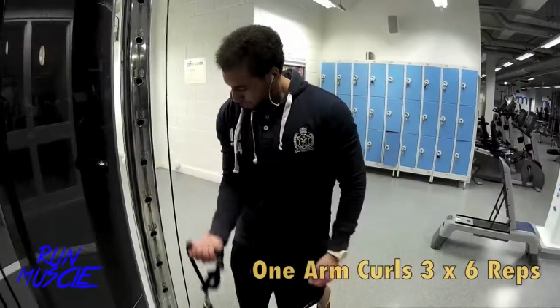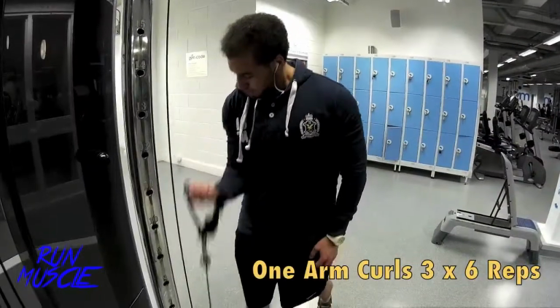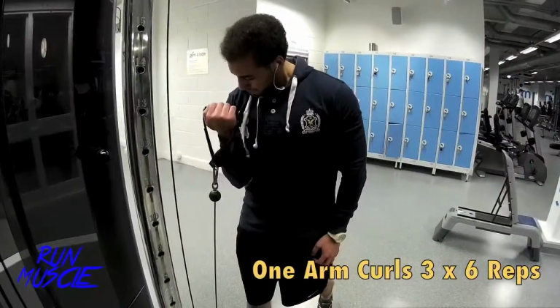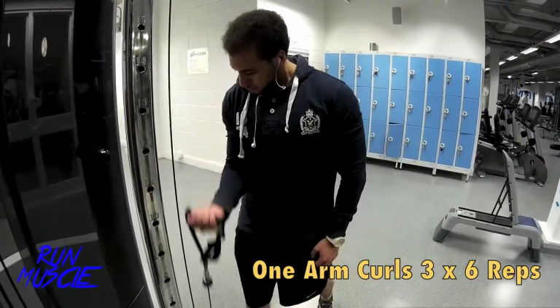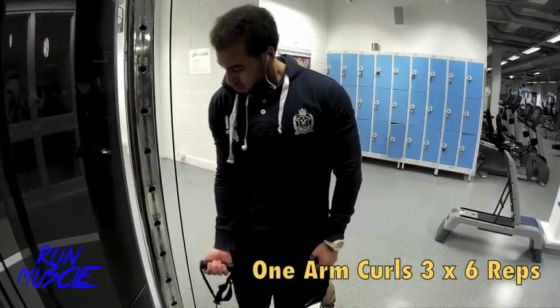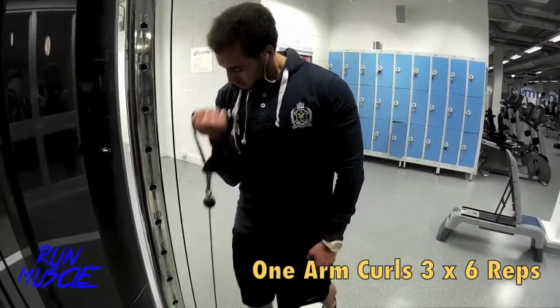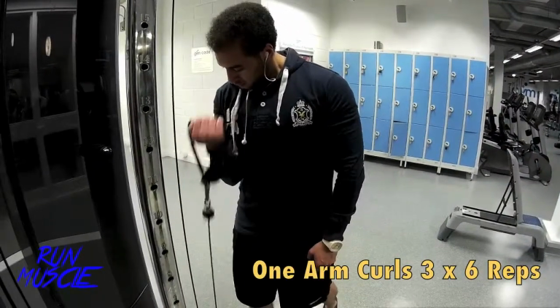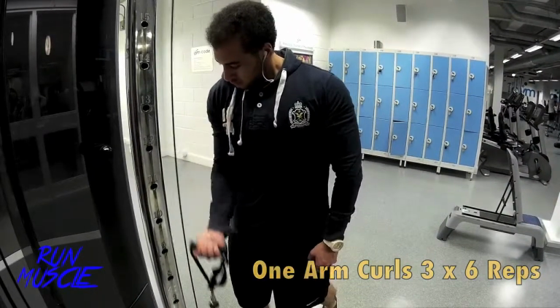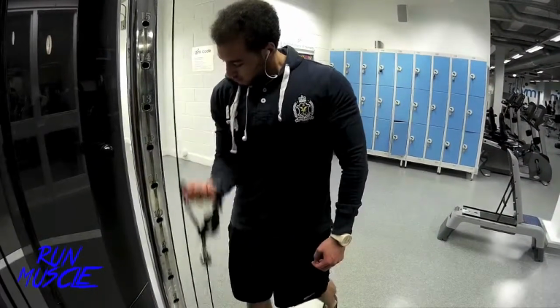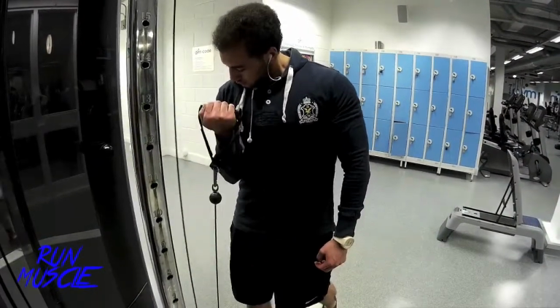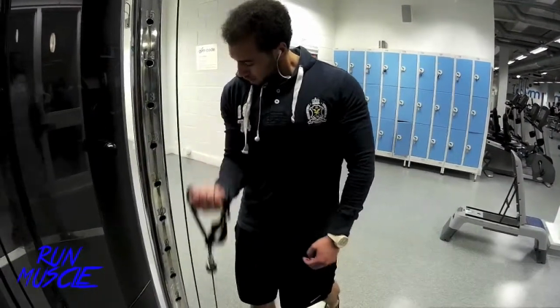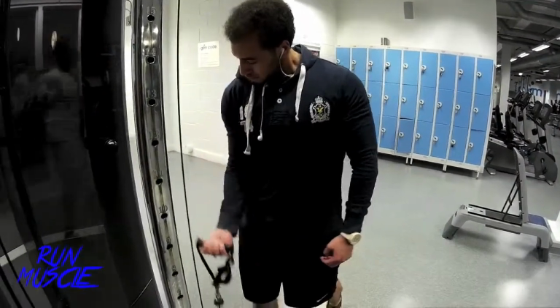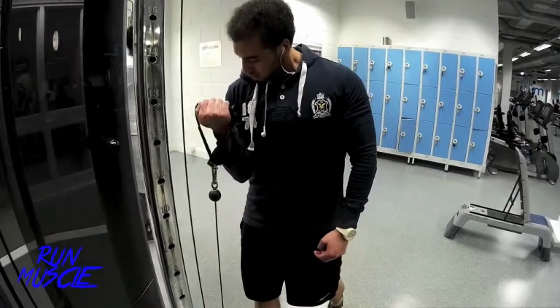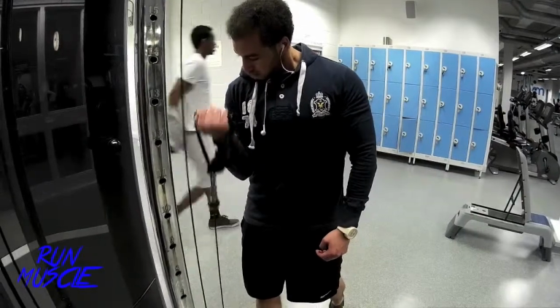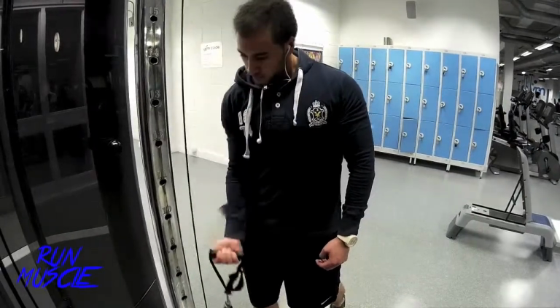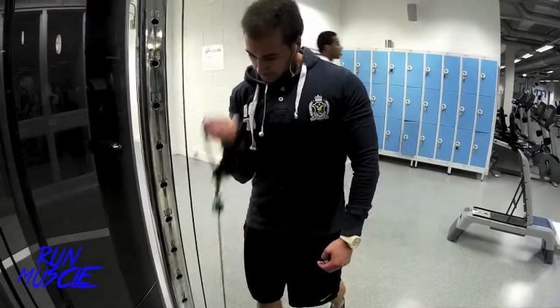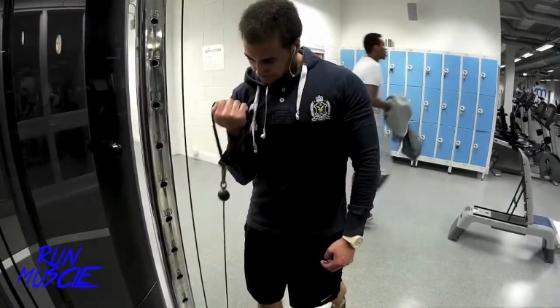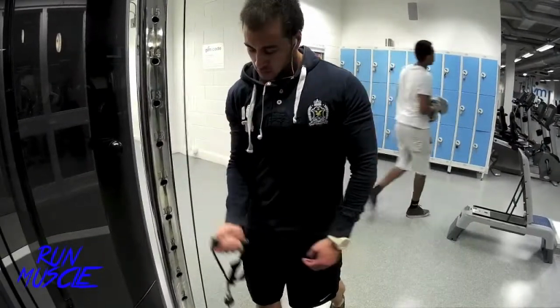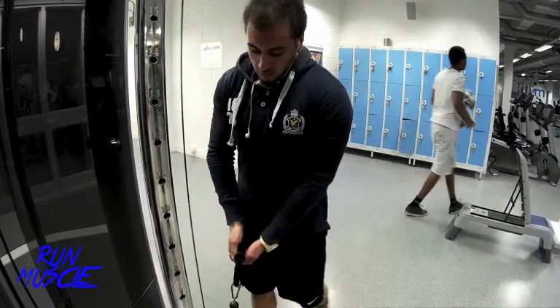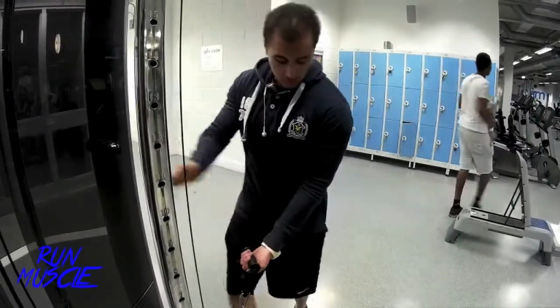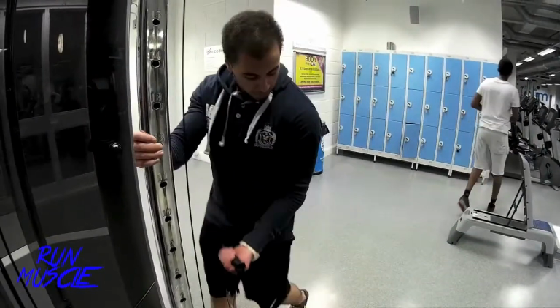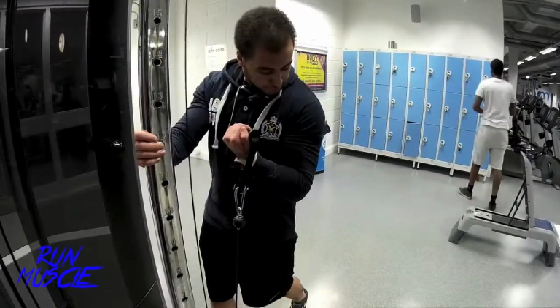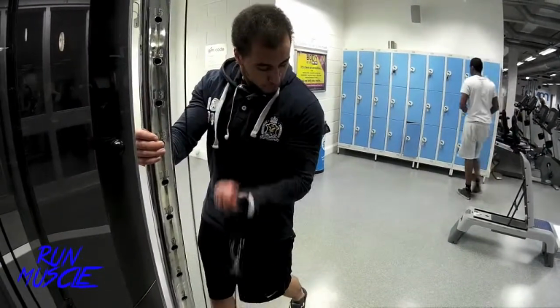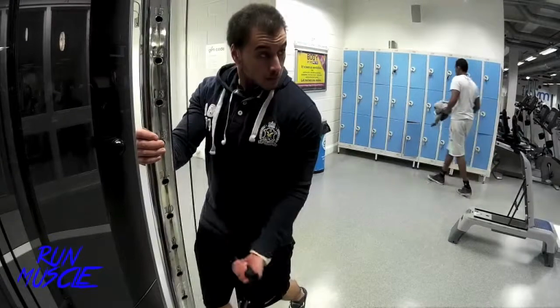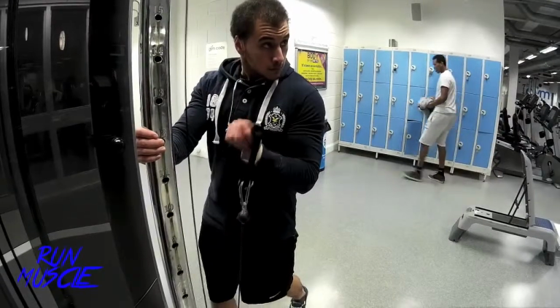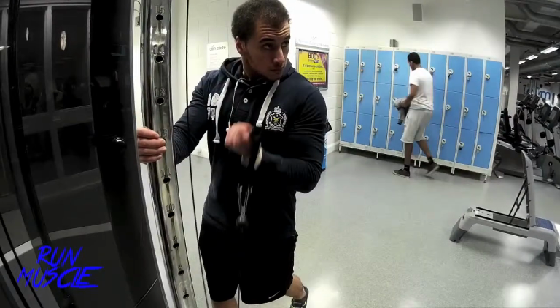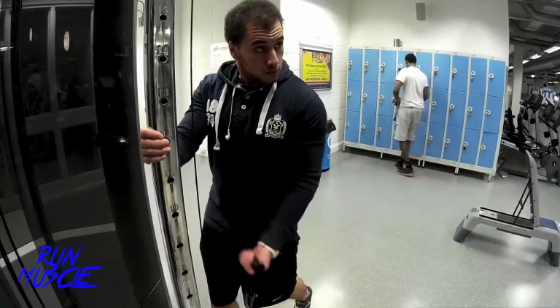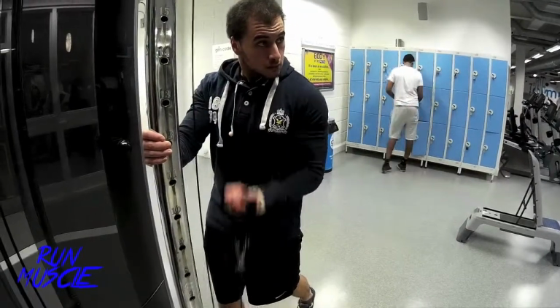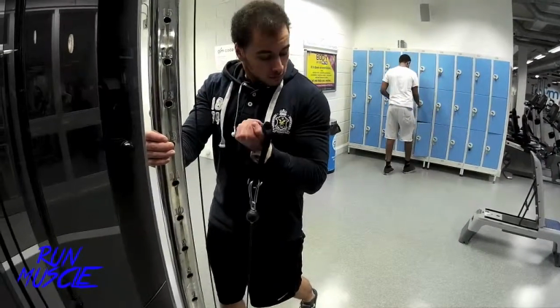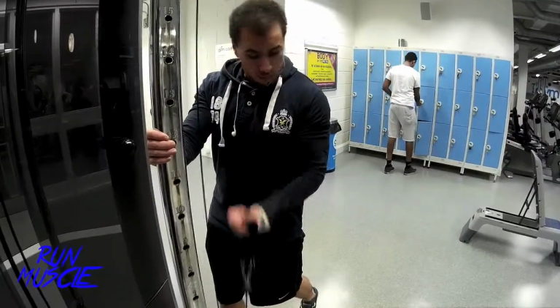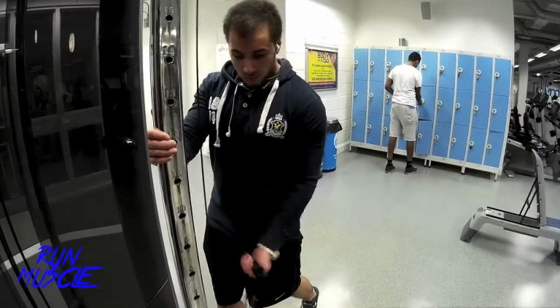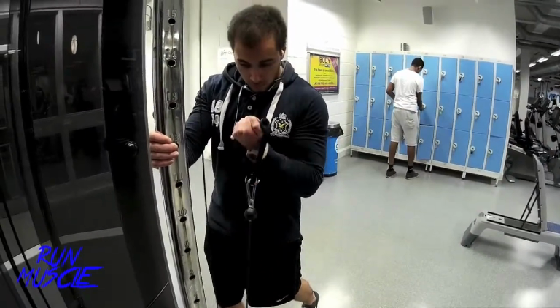I'm moving on to one arm curls for 3 to 6 reps. On this day I was feeling really energetic. It's just staying at a low weight — just to warm up your biceps and get all the blood into it. And don't forget to stretch.